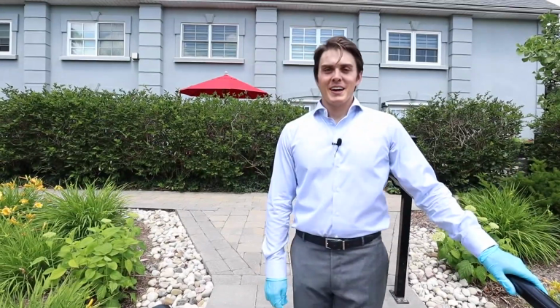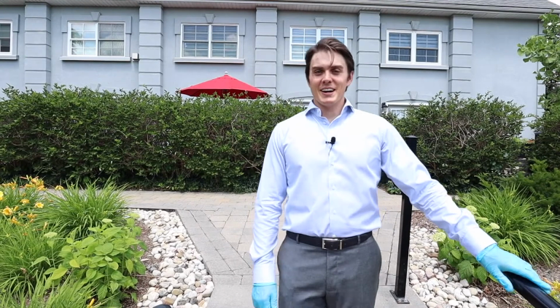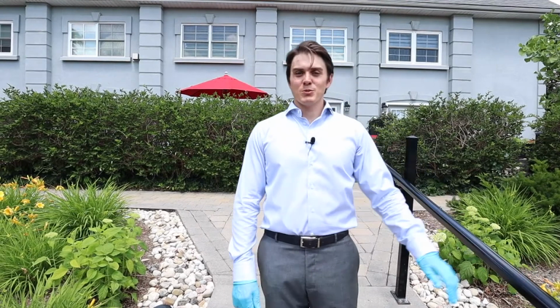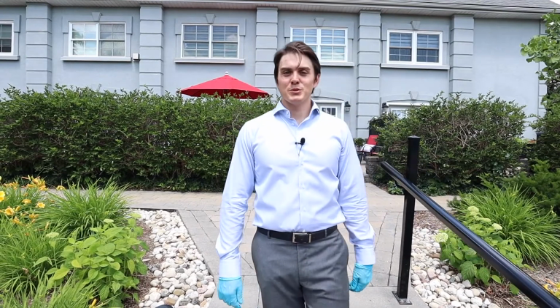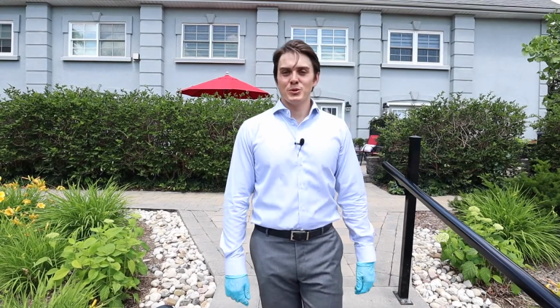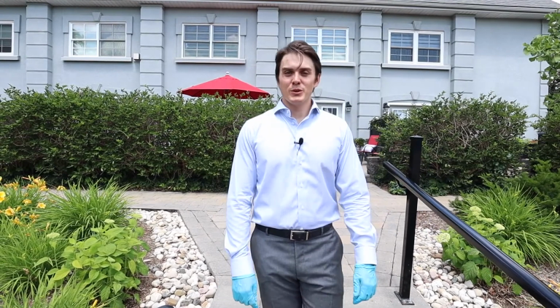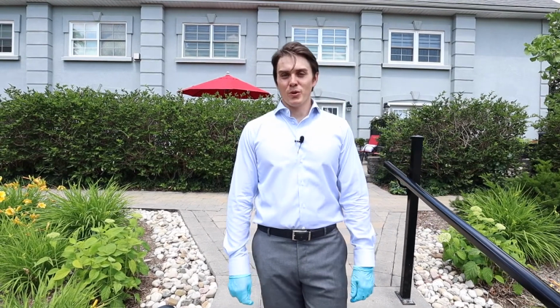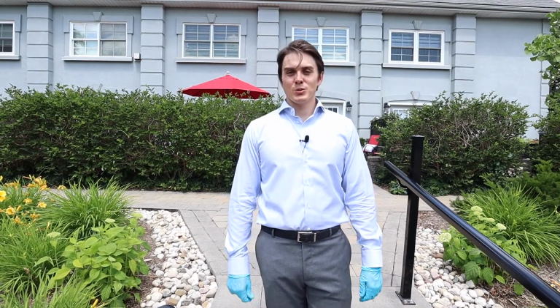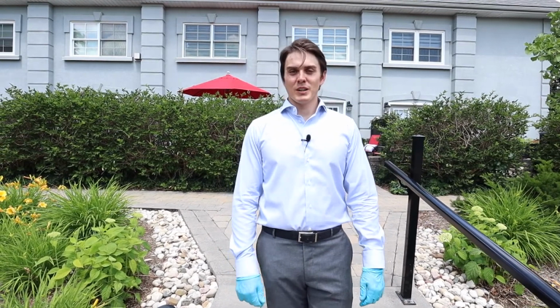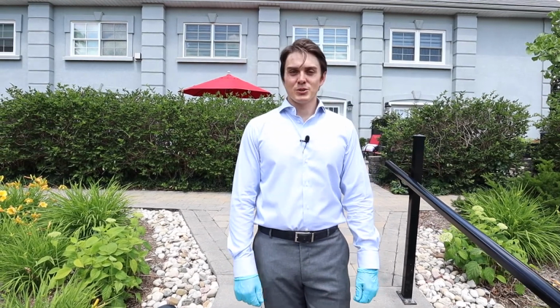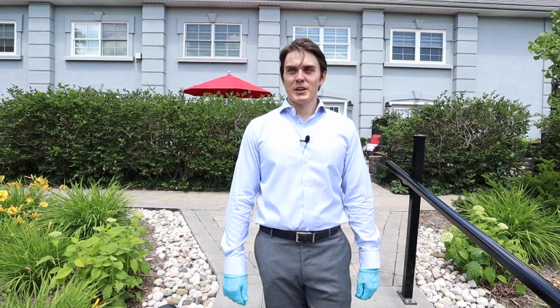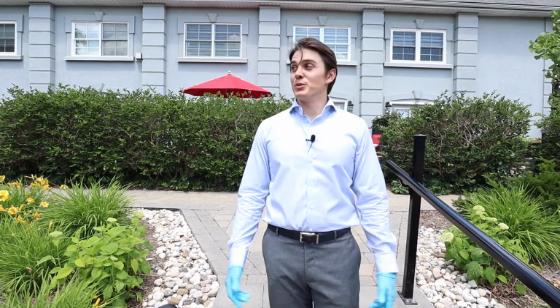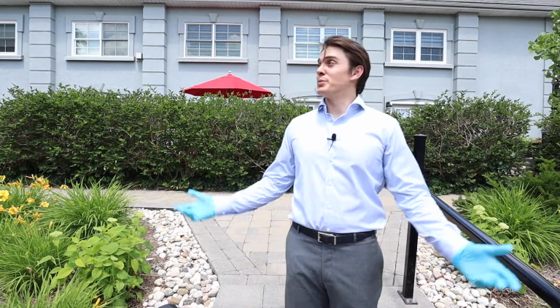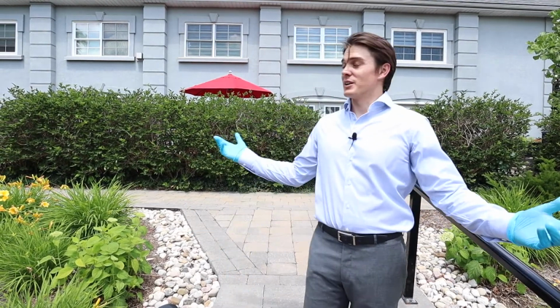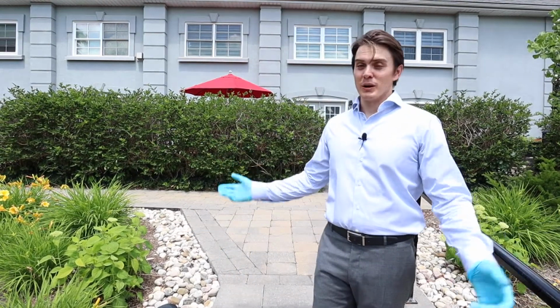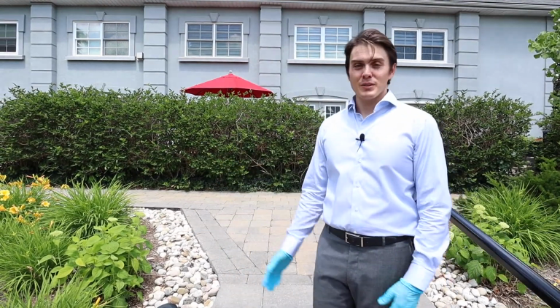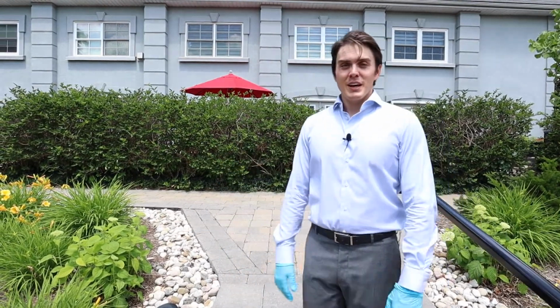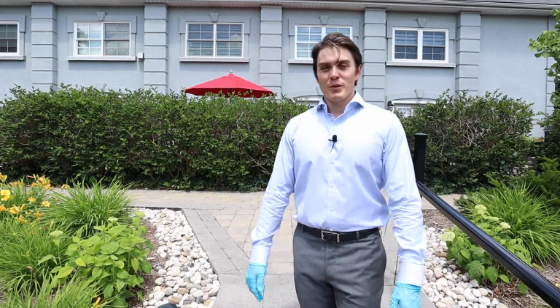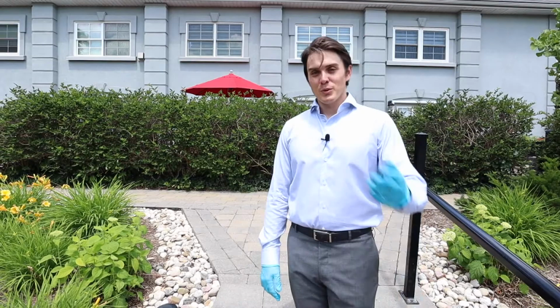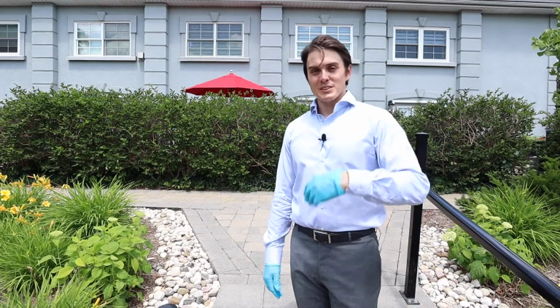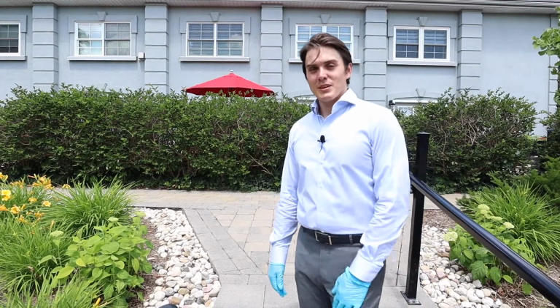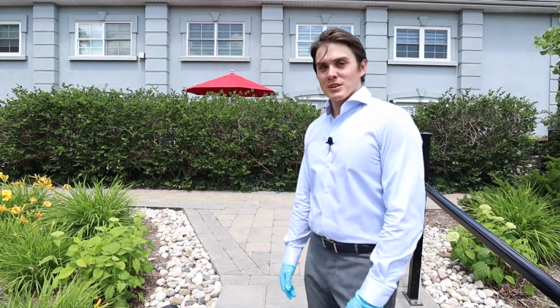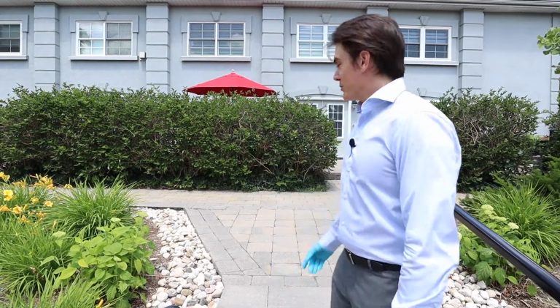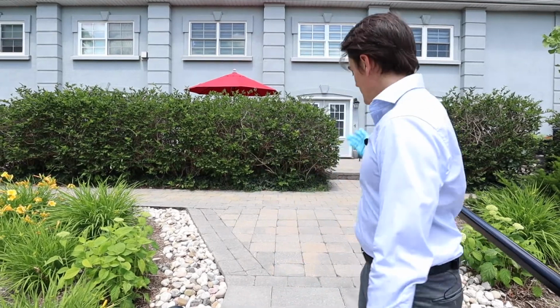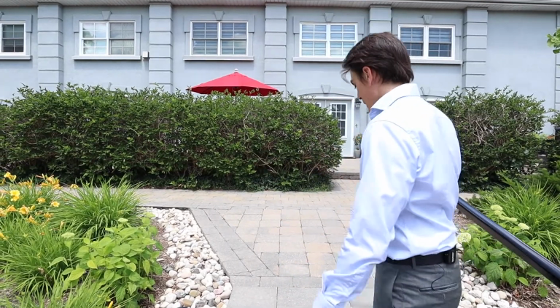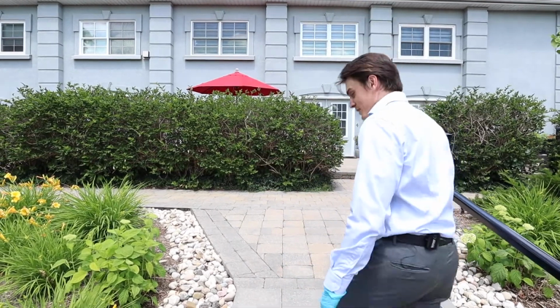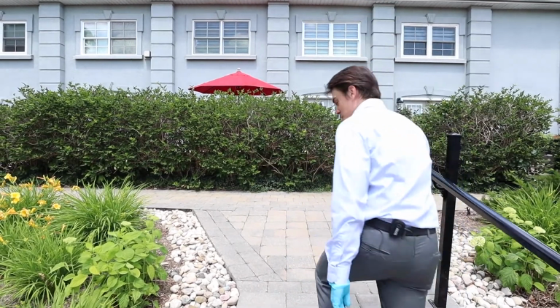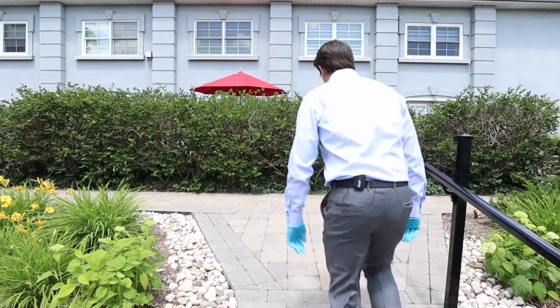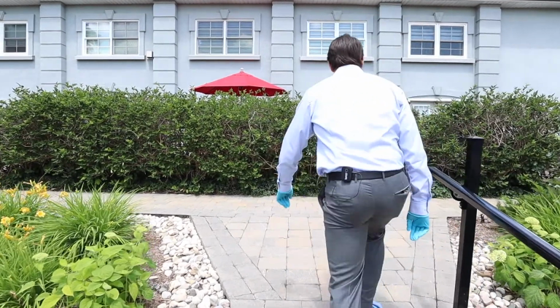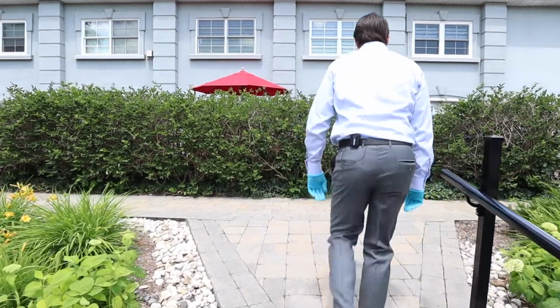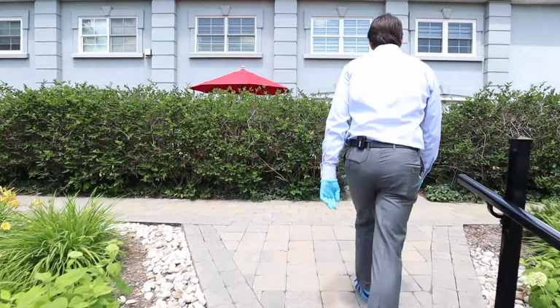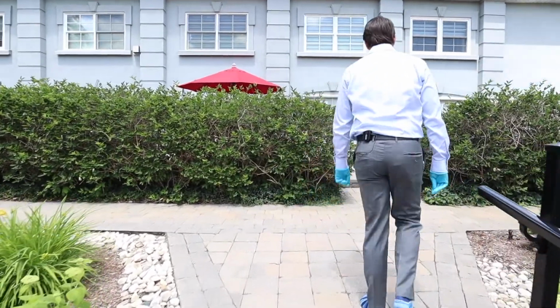Hey guys, welcome to unit 4, 12 Glasgow Street here in beautiful picturesque Guelph. If you want to follow me inside, we'll show you off the patio space before we see the rest of the house.